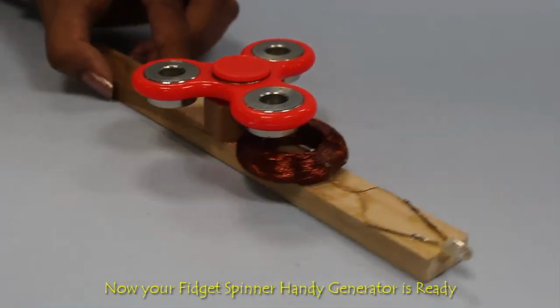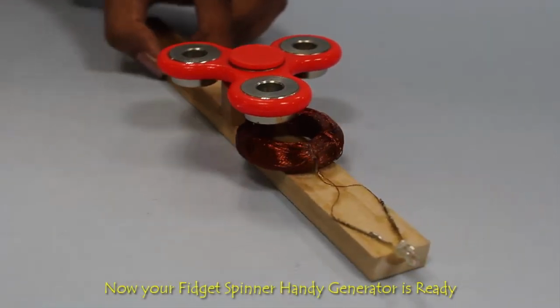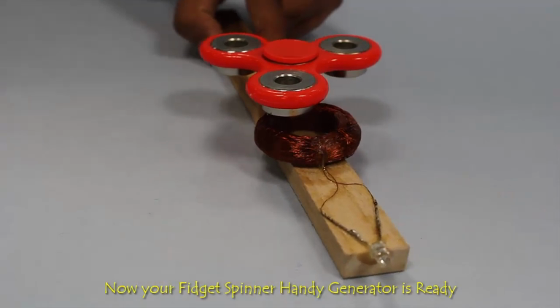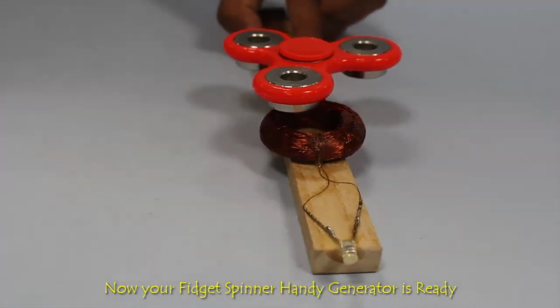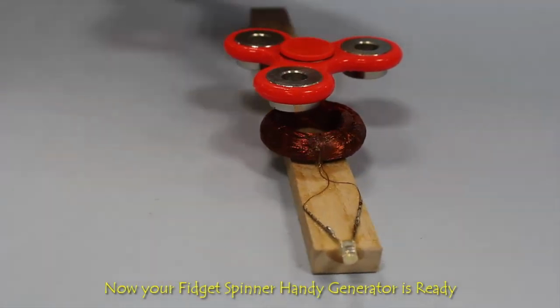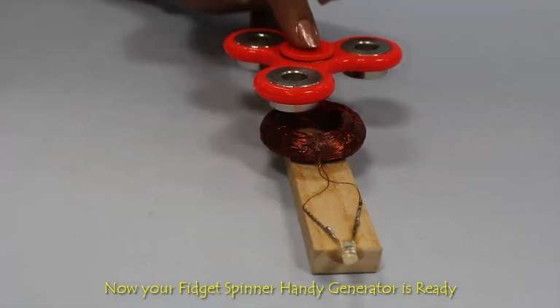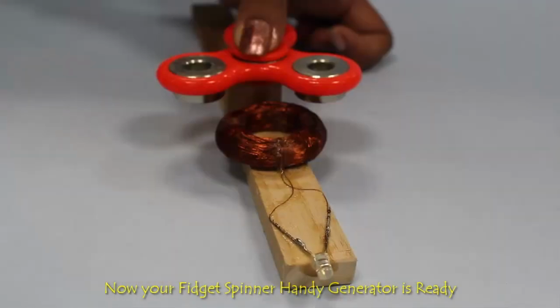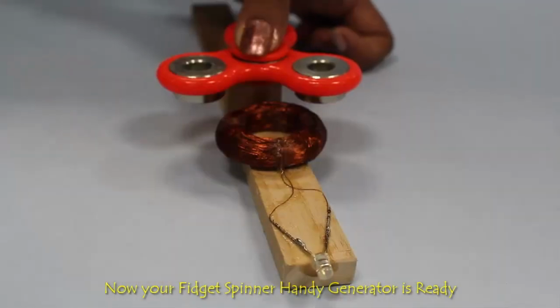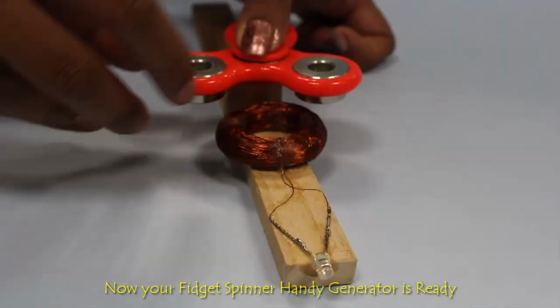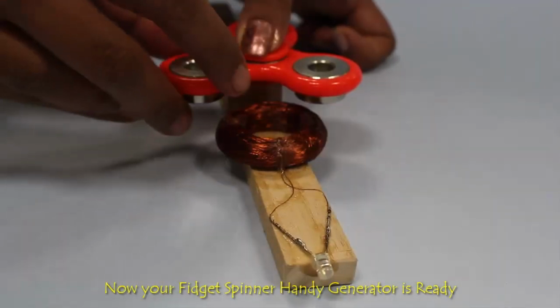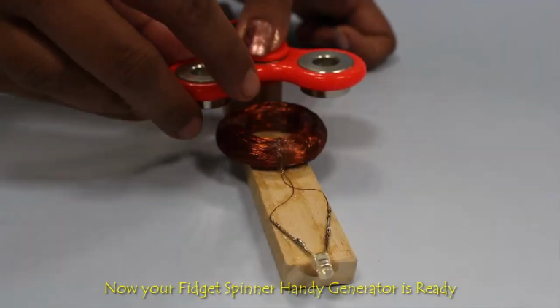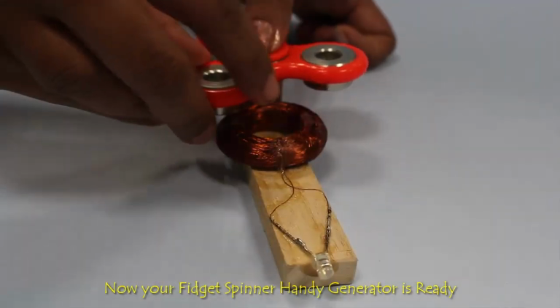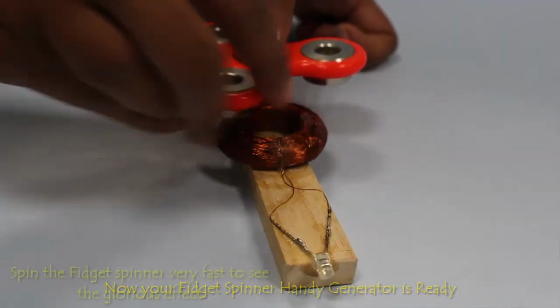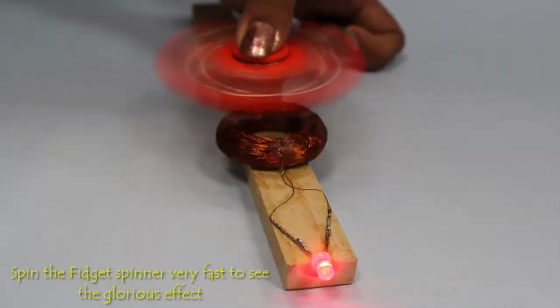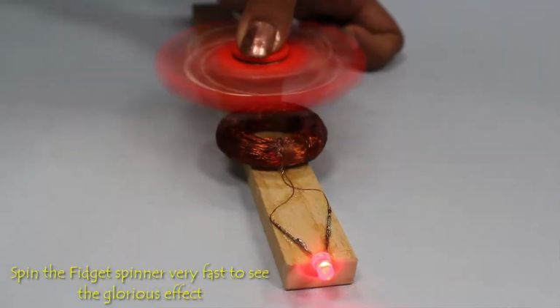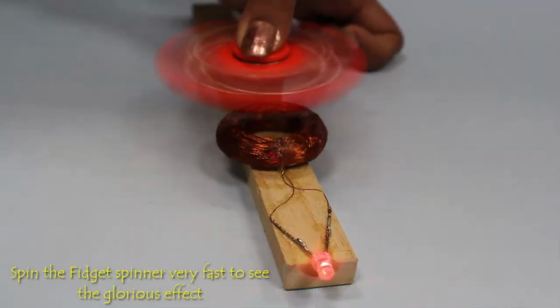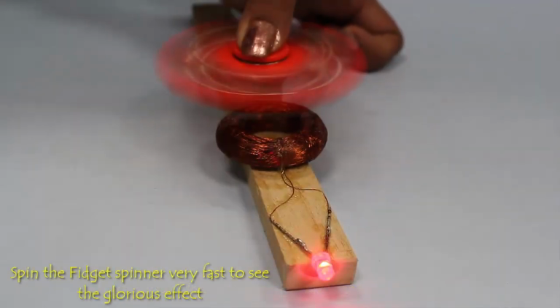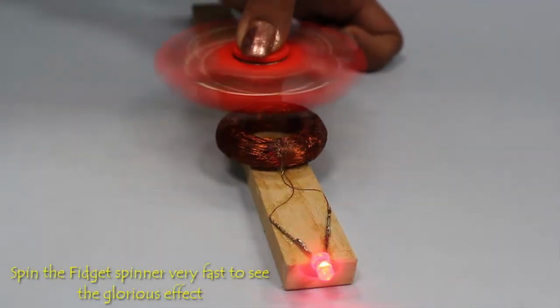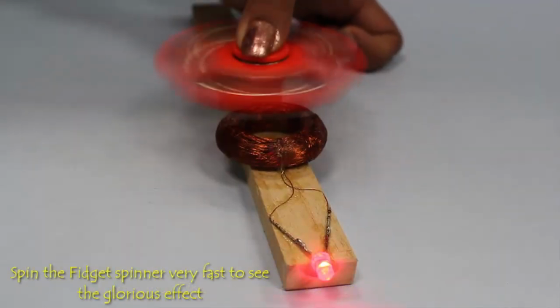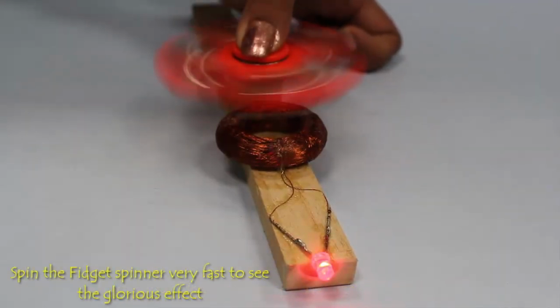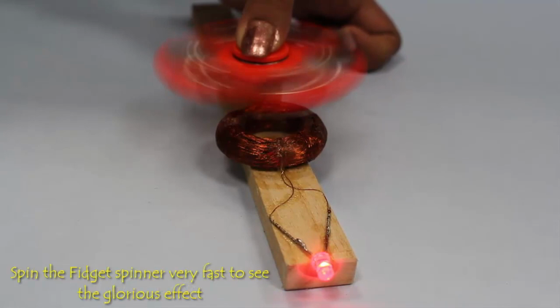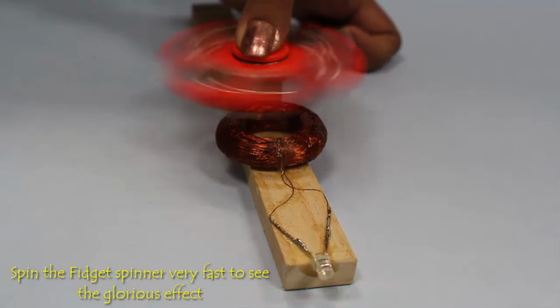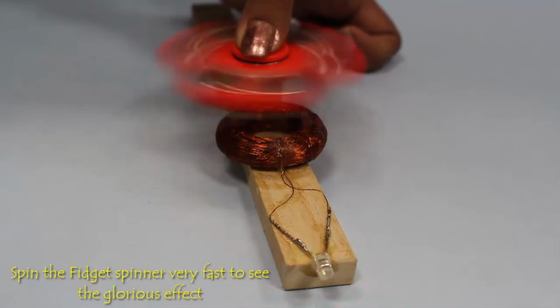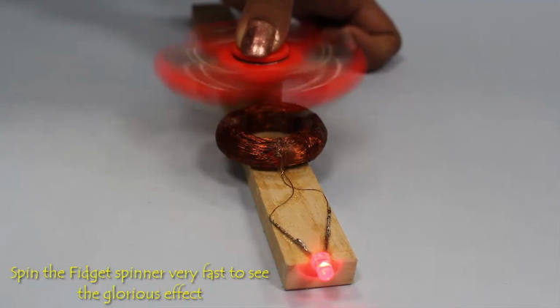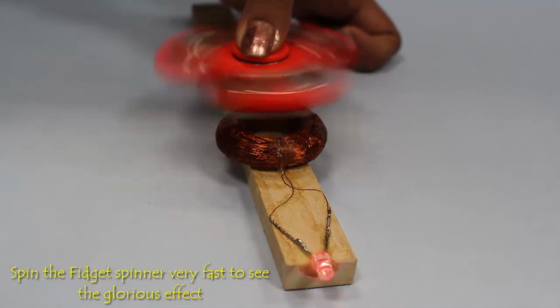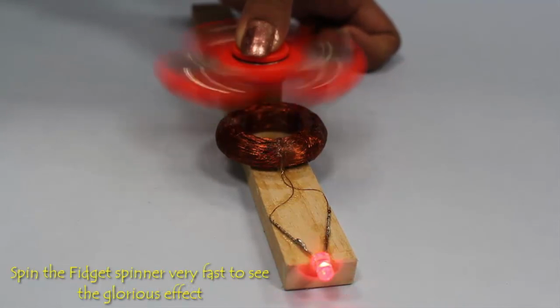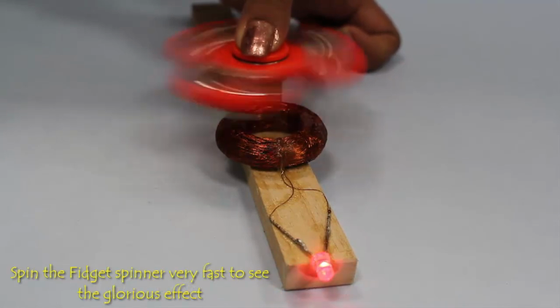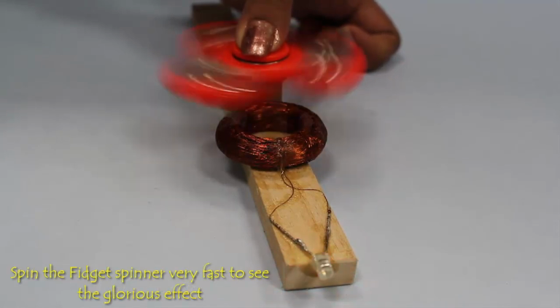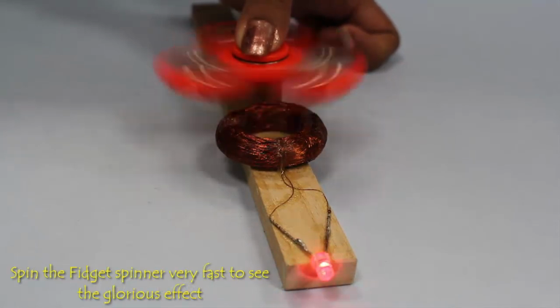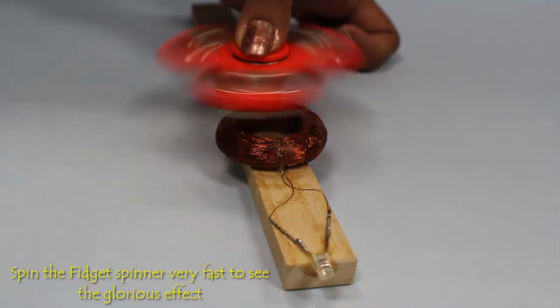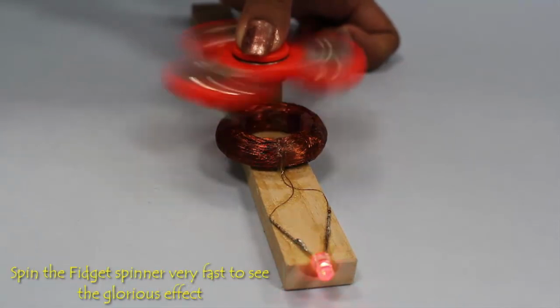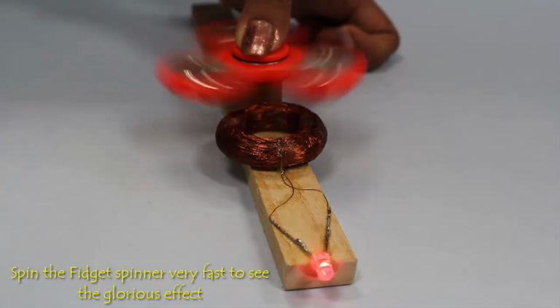When you spin the magnets above the coil, you'll see the LED glow. You can spin the toy in the dark to see this beautiful effect.